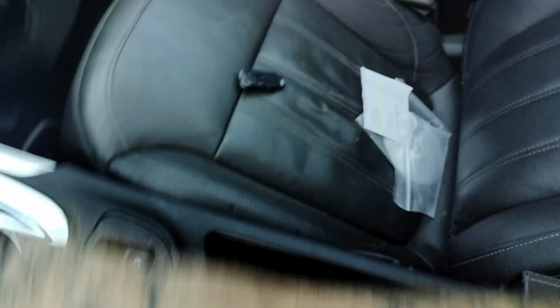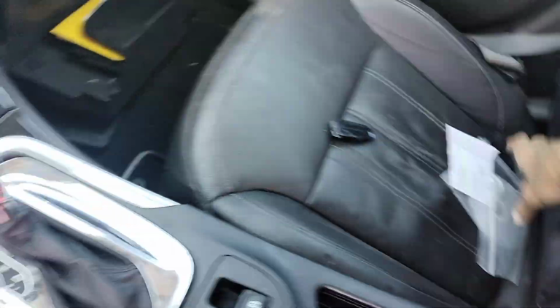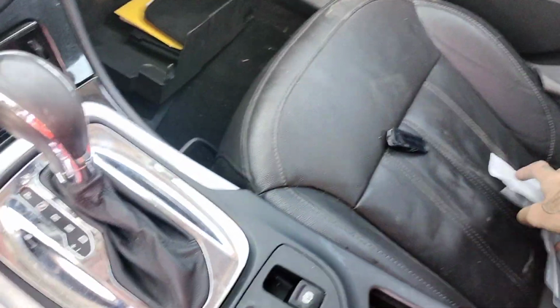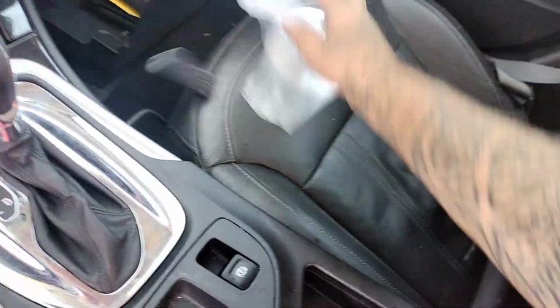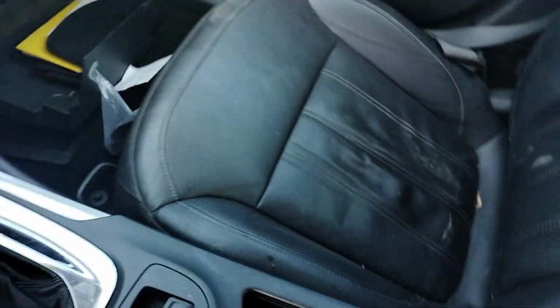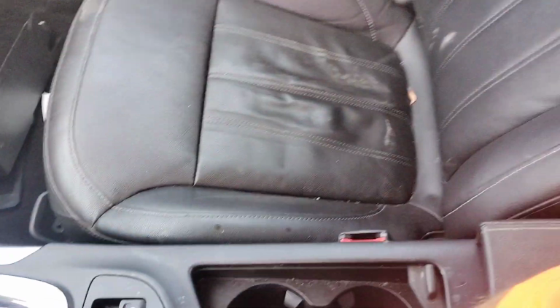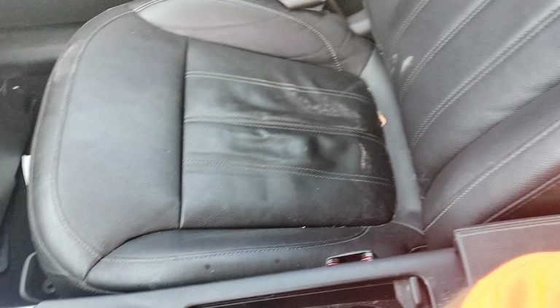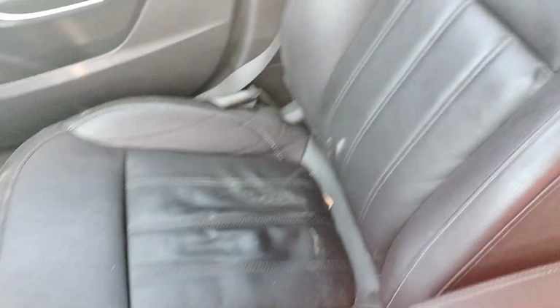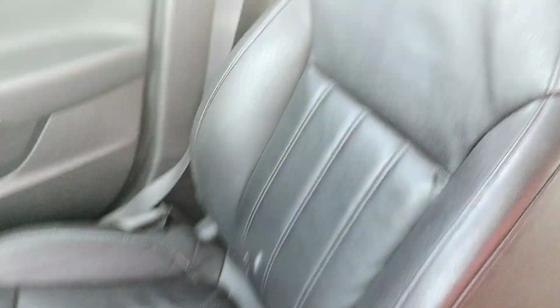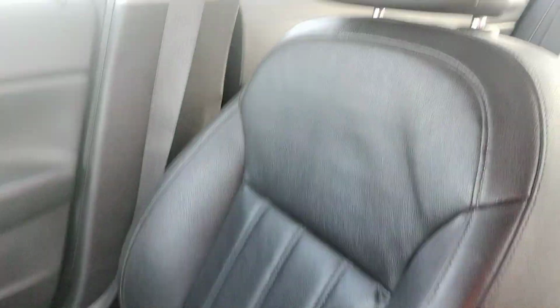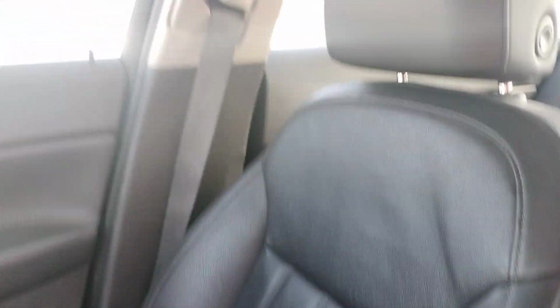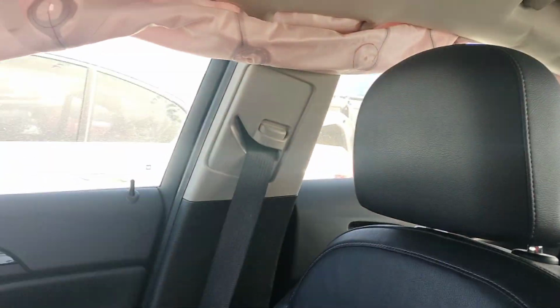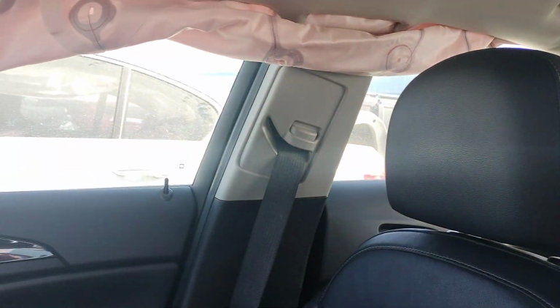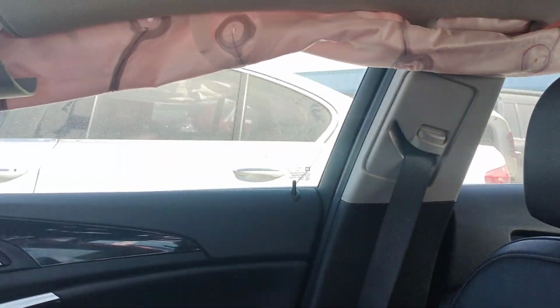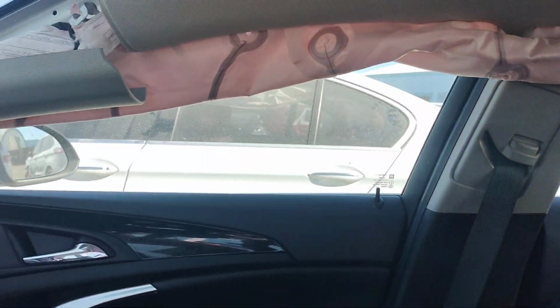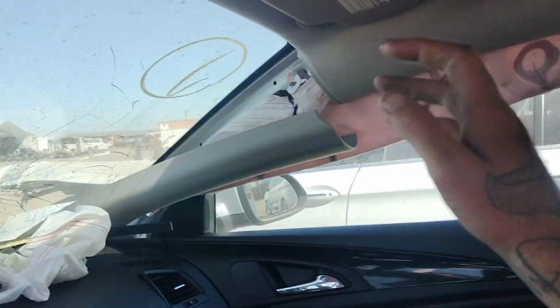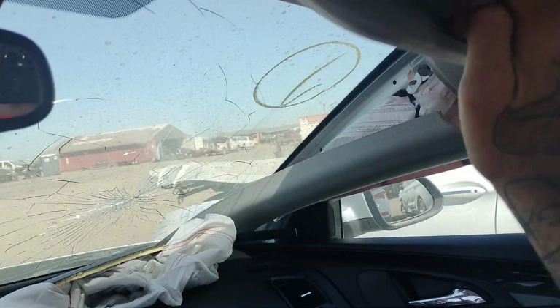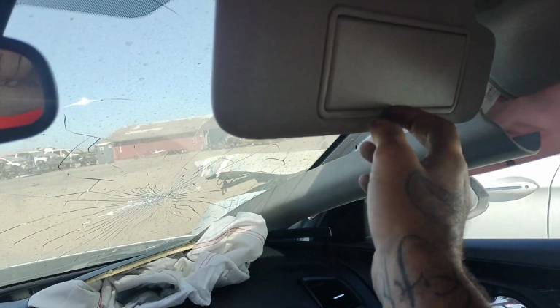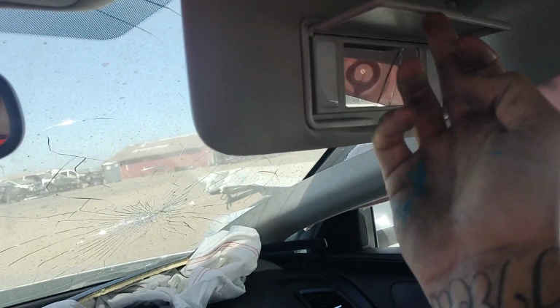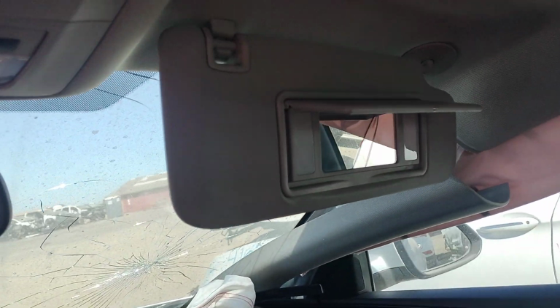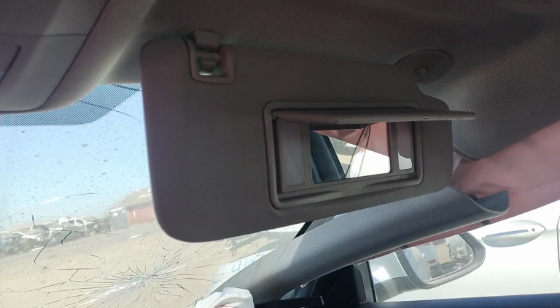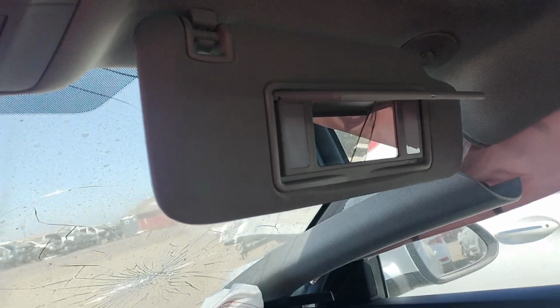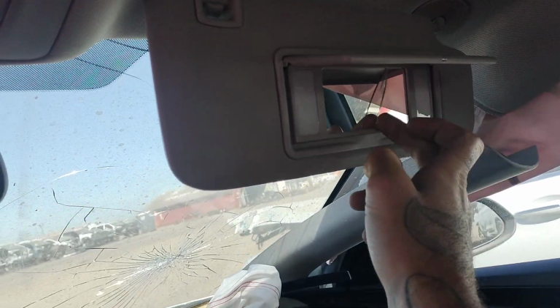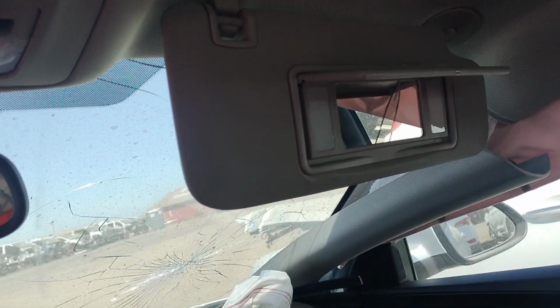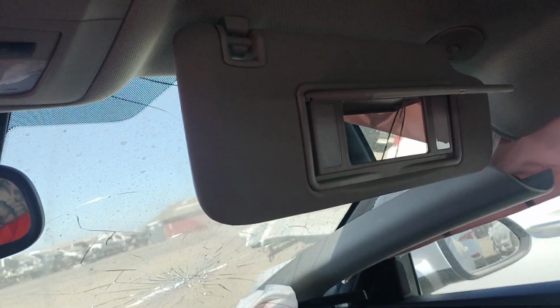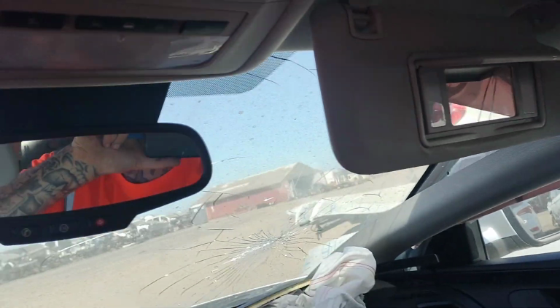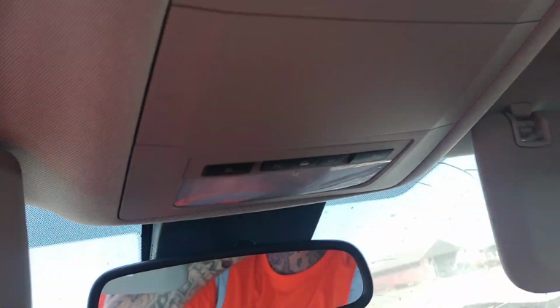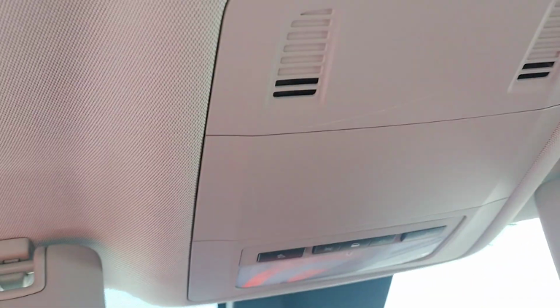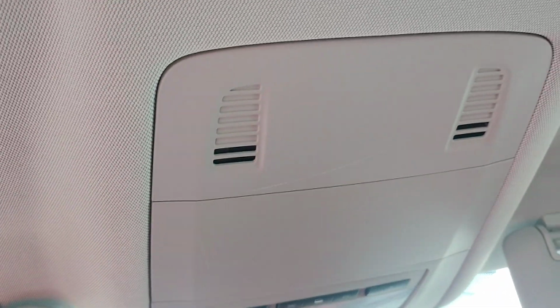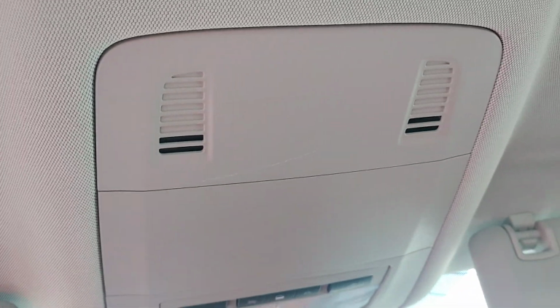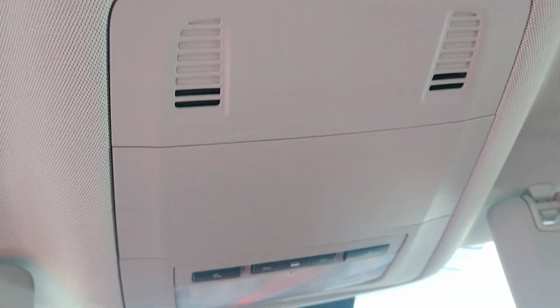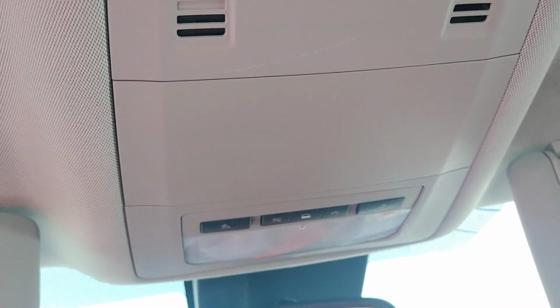The passenger seat belt is locked. There's window damage on the back door. You can see the glass is broken right there. It does not have a sunroof.